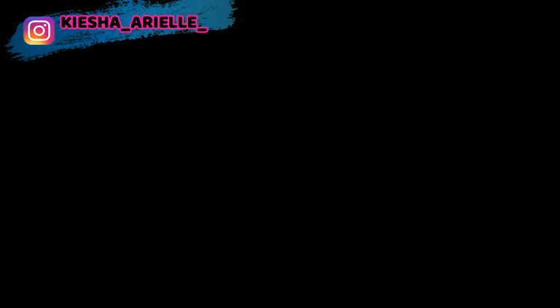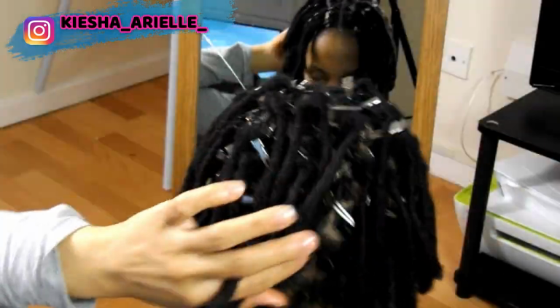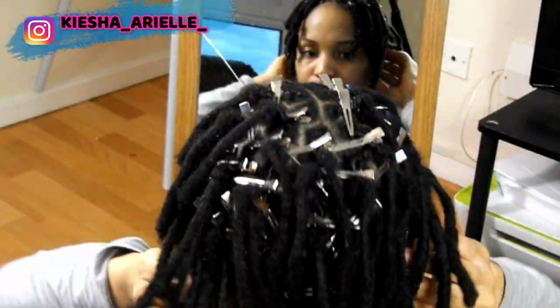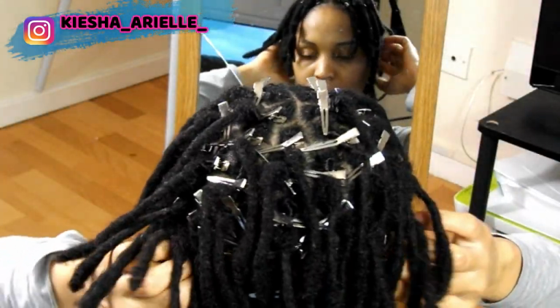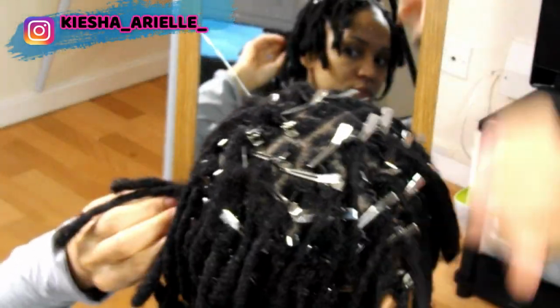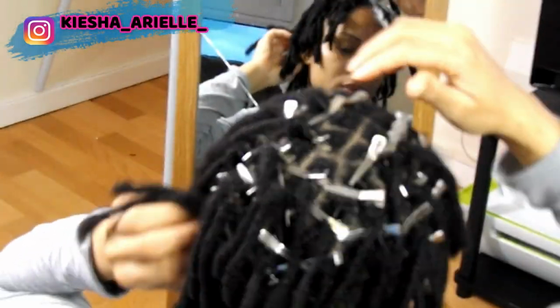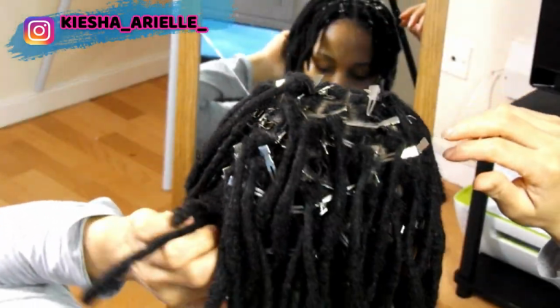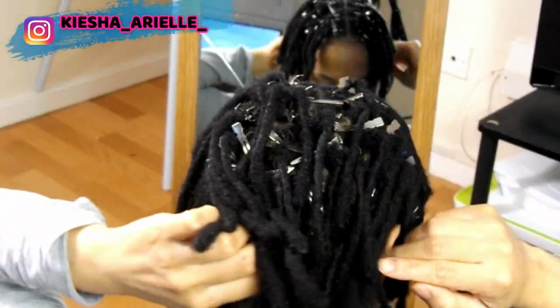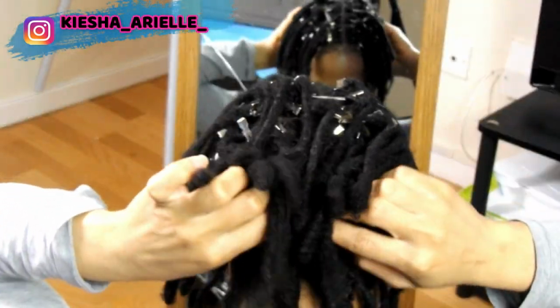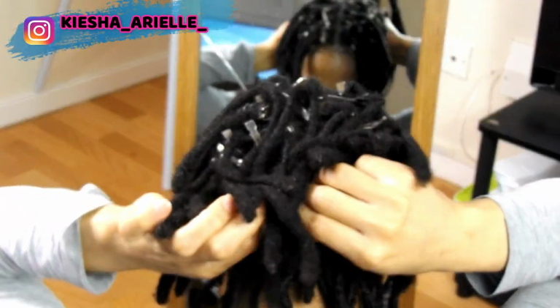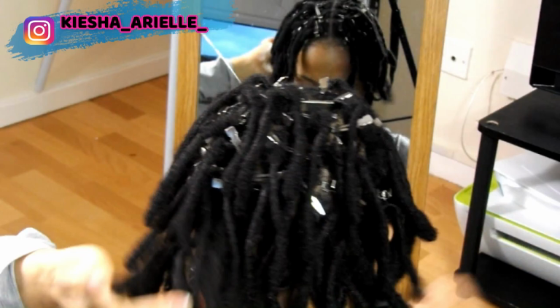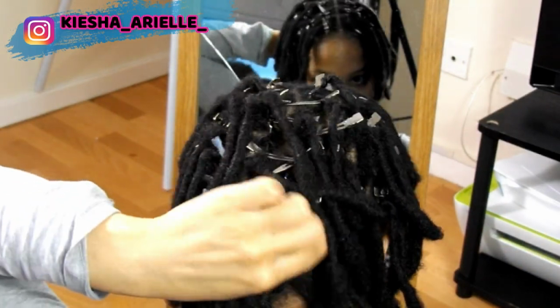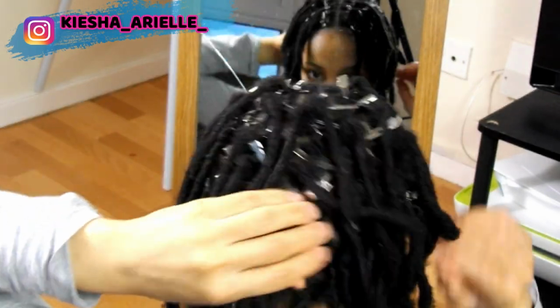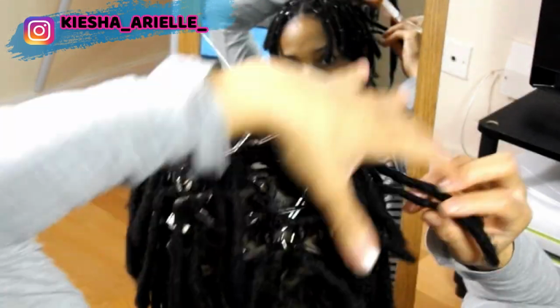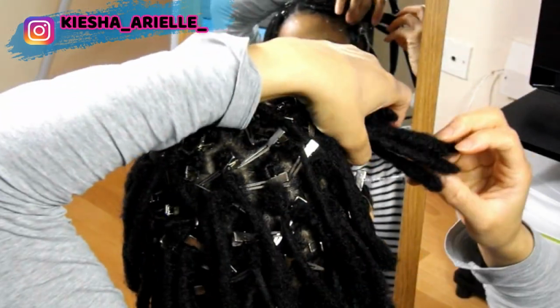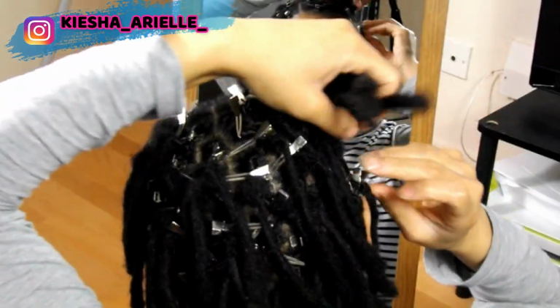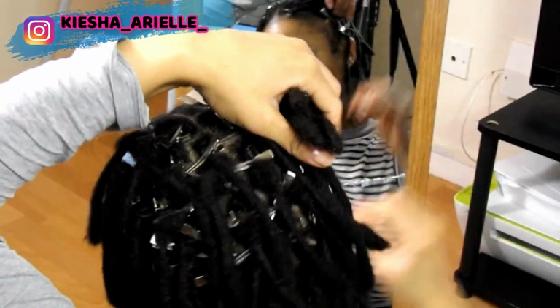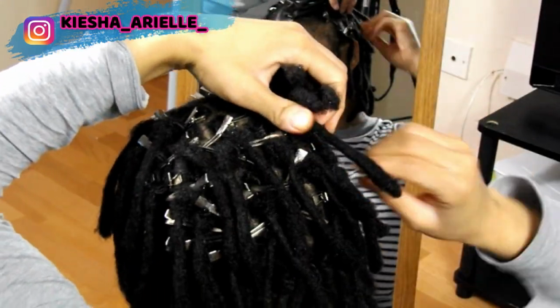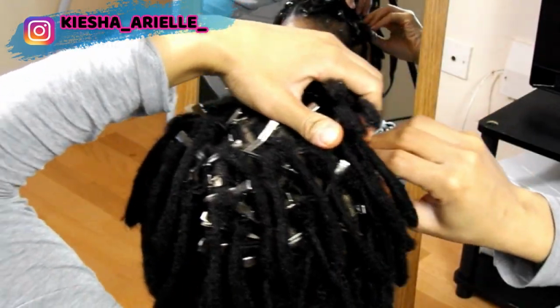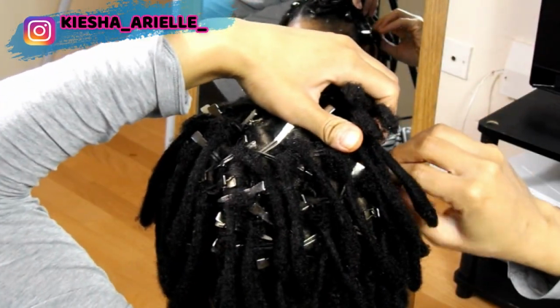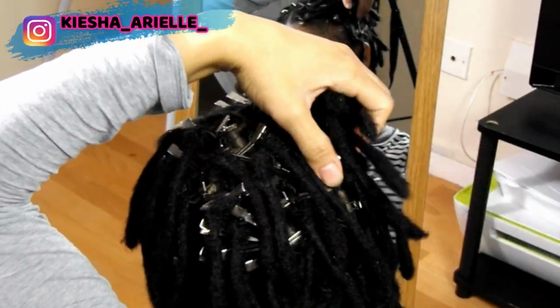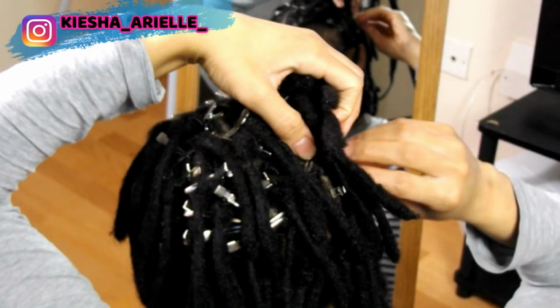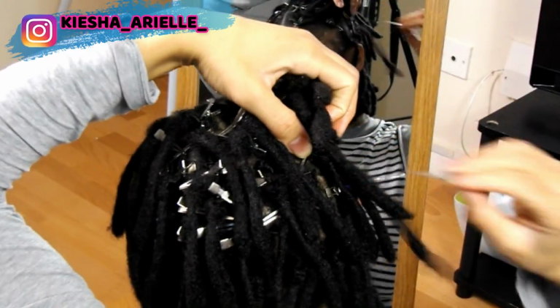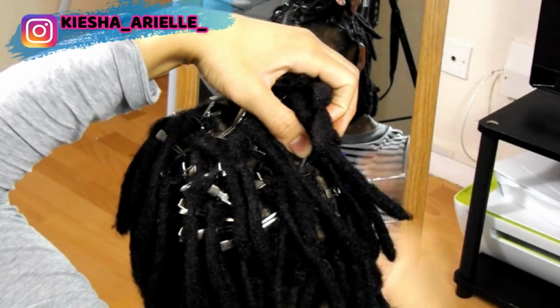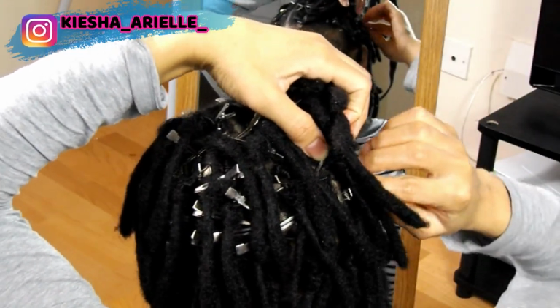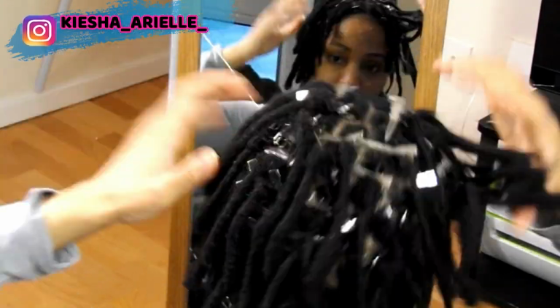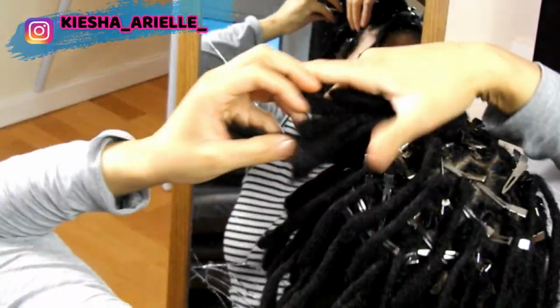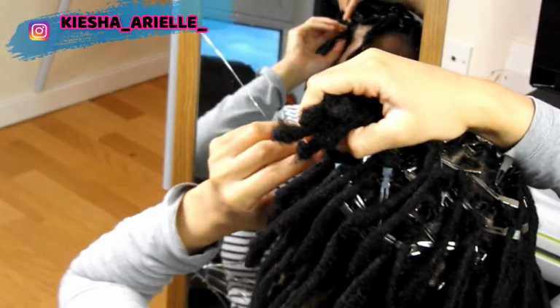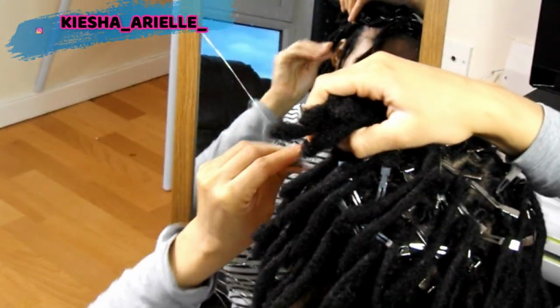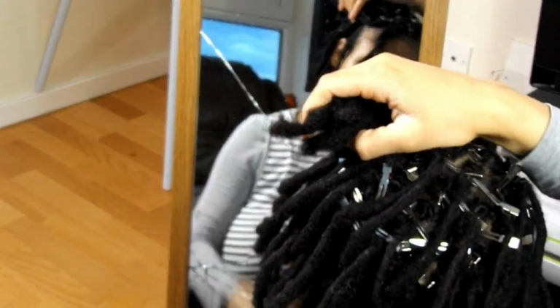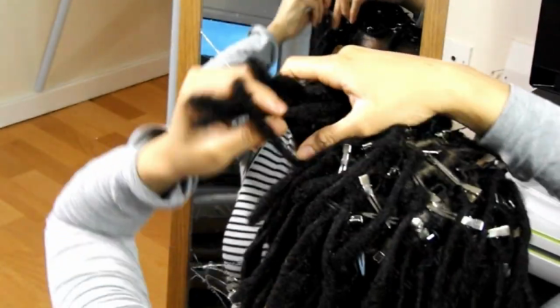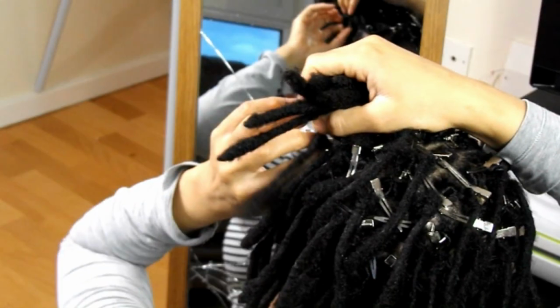So from that video, along with my nine month lock update video, you would know that I no longer use any holding products such as gels or gel wax when retwisting my locks. And again, if you want to know why, then be sure to check out my nine month lock update video by clicking the link above.